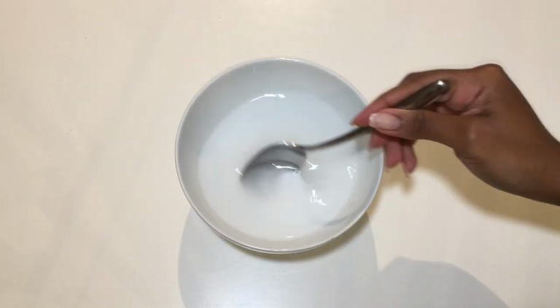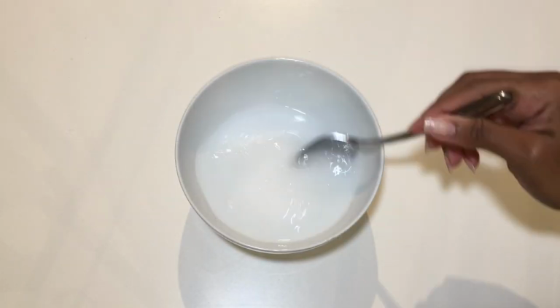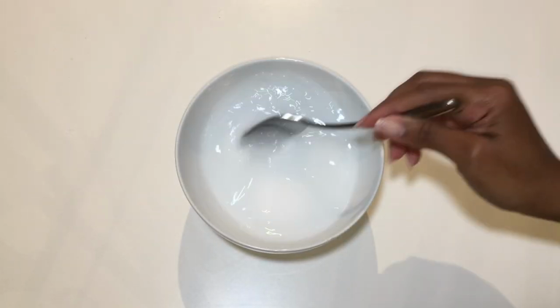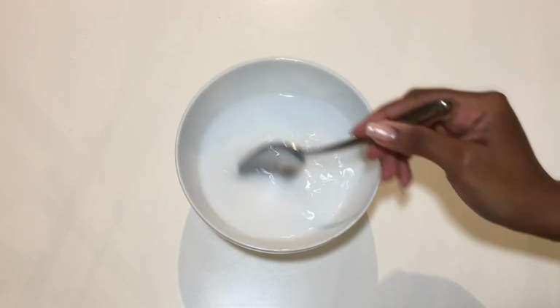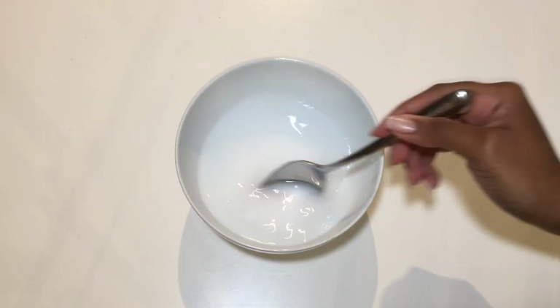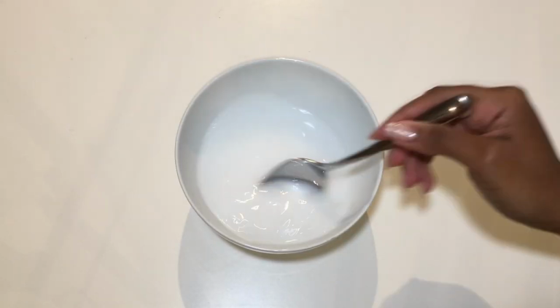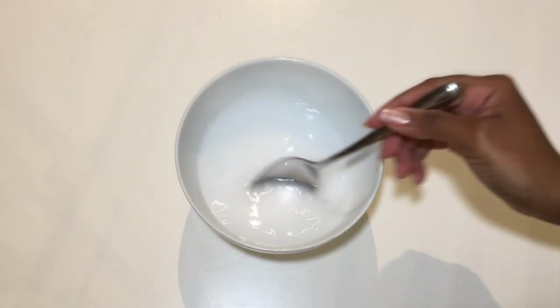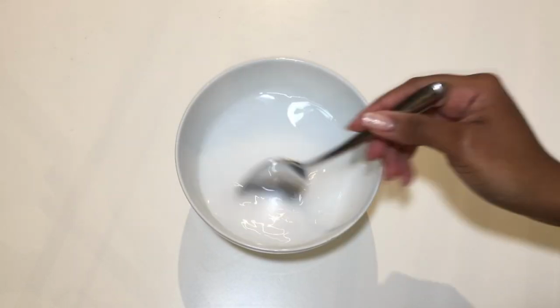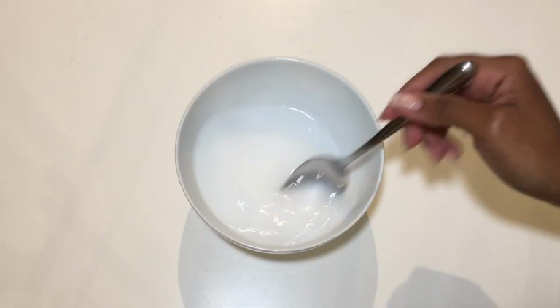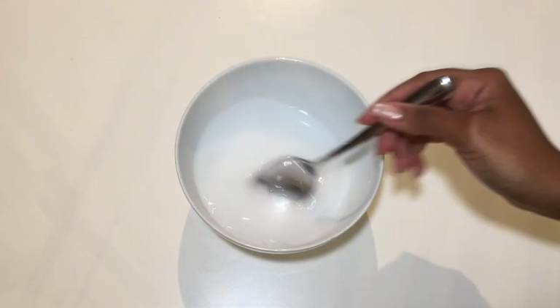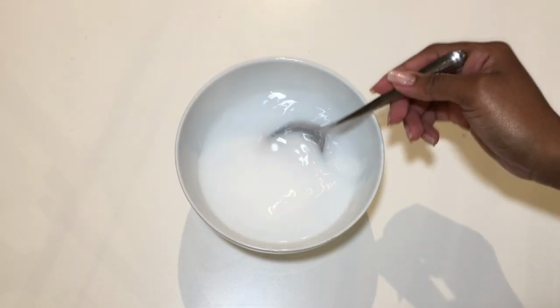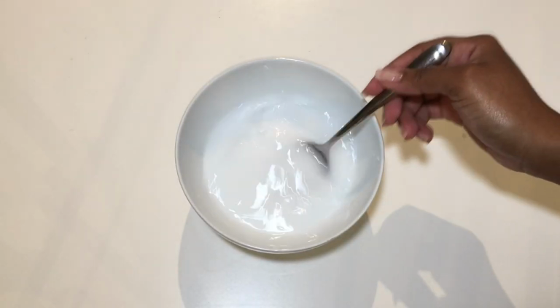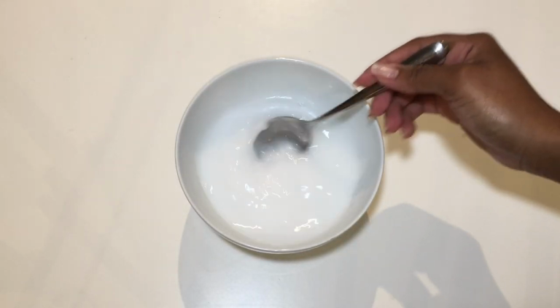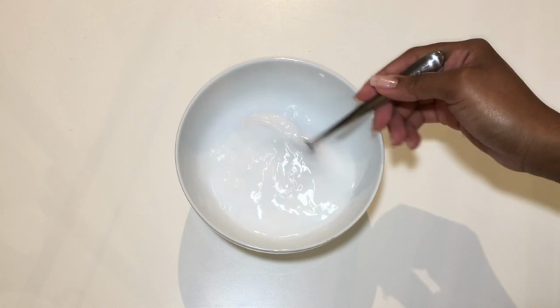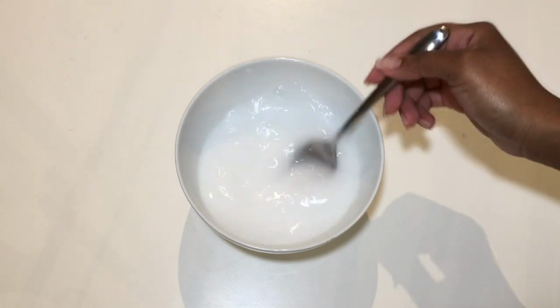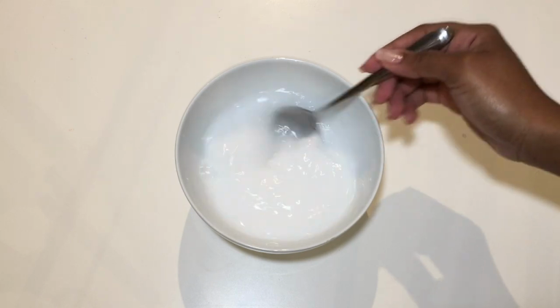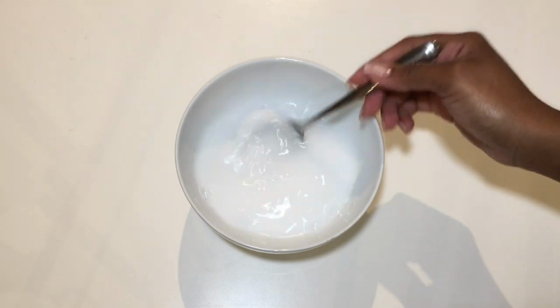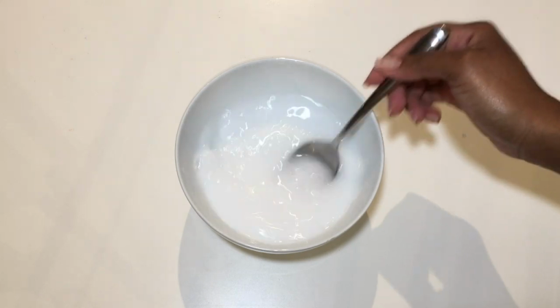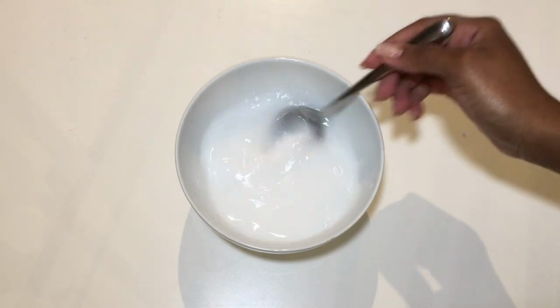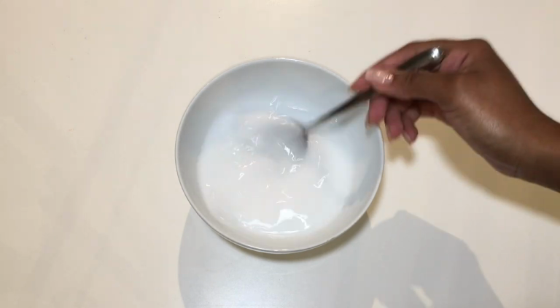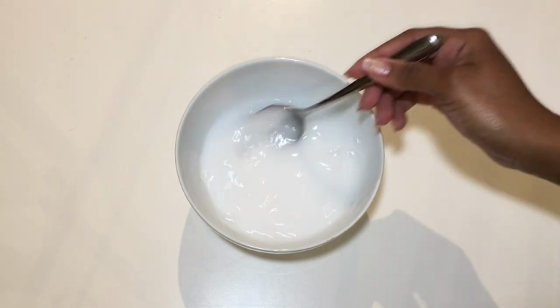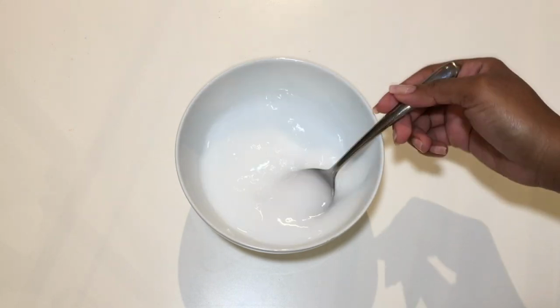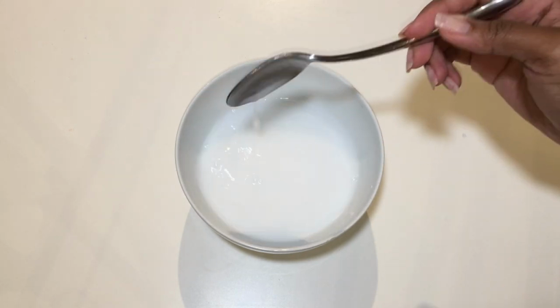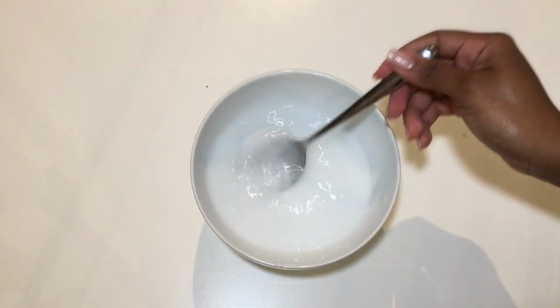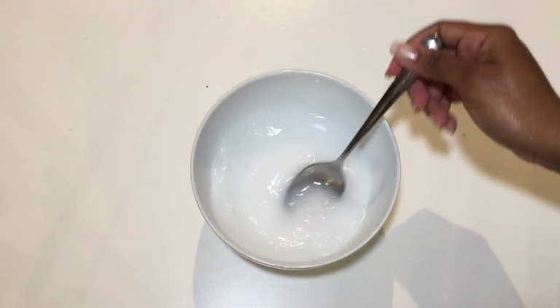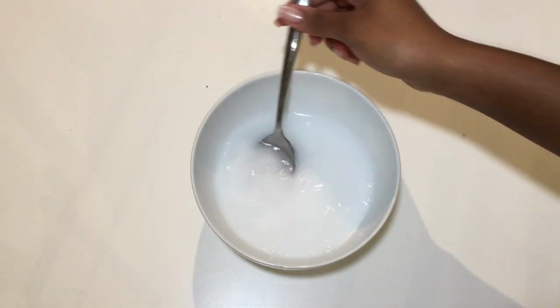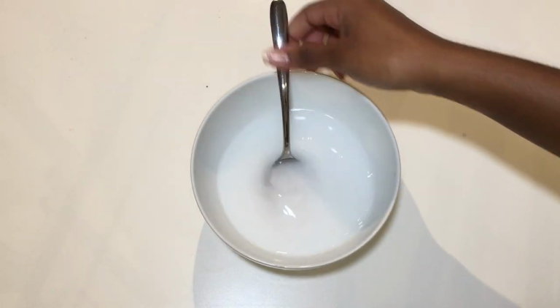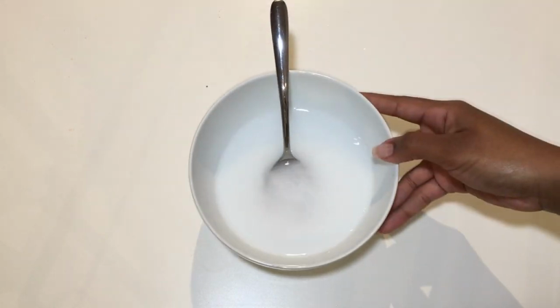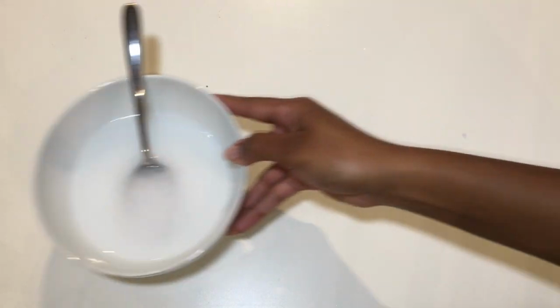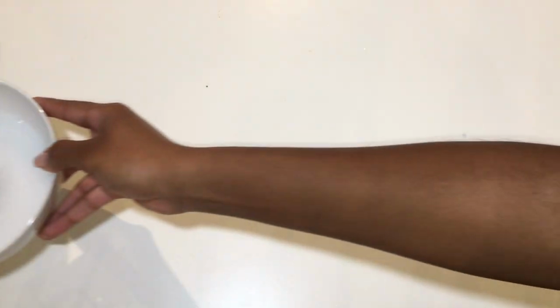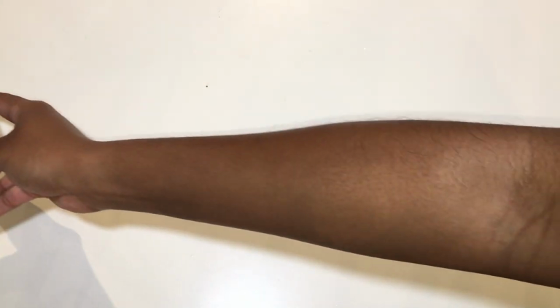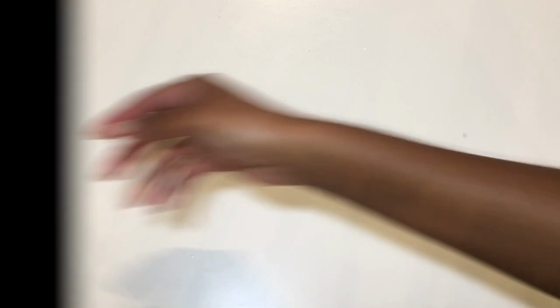Because of baking soda's ability to open up your hair cuticles, it makes it a wonderful clarifying treatment and can be used as a shampoo or just after shampooing once a month.